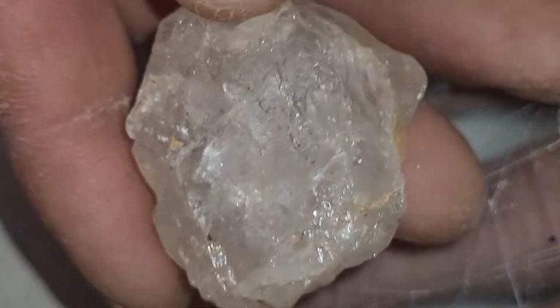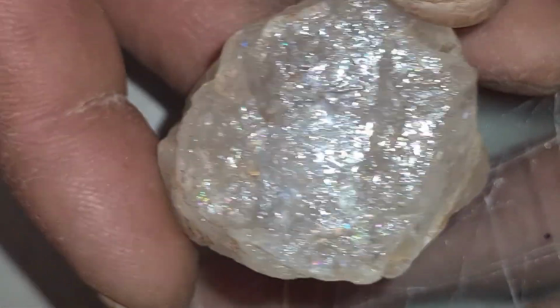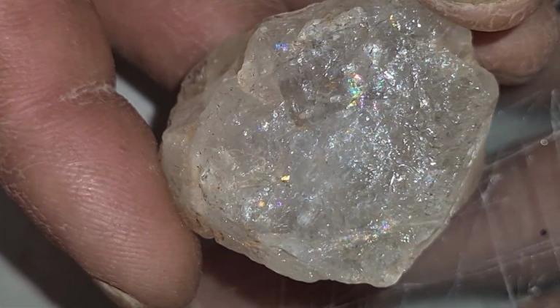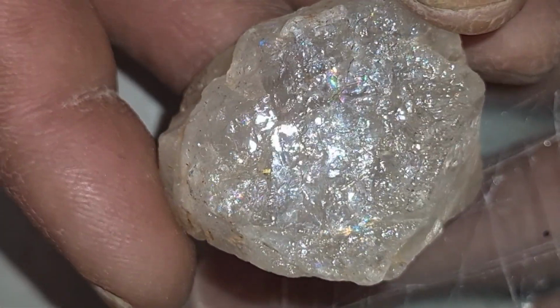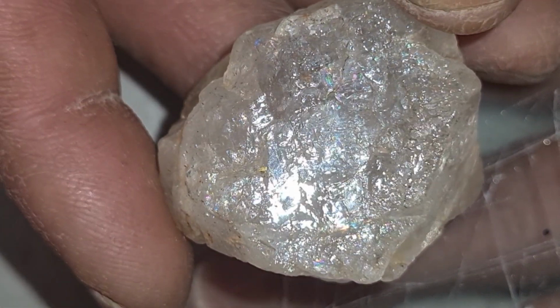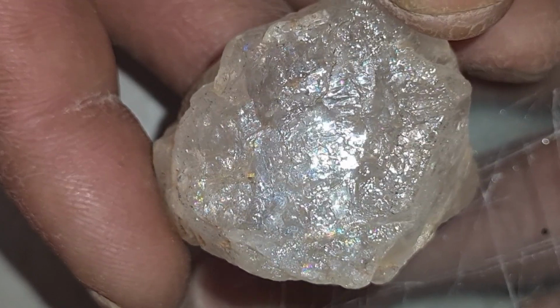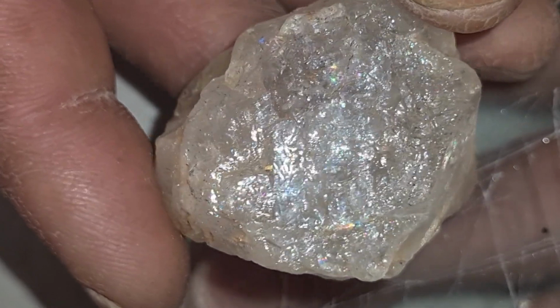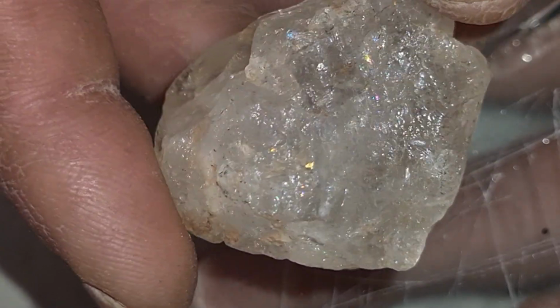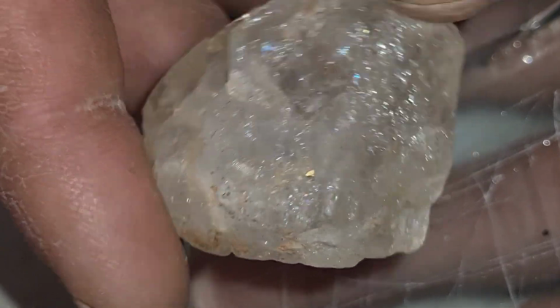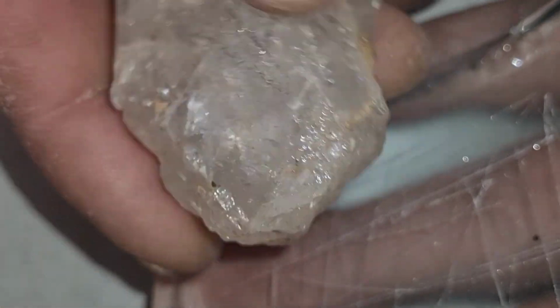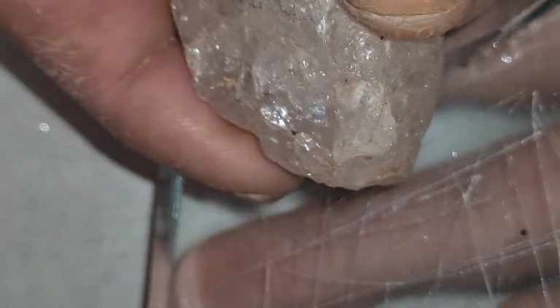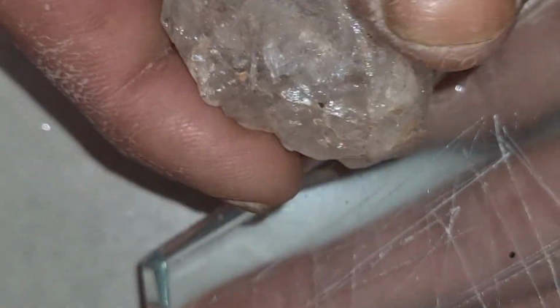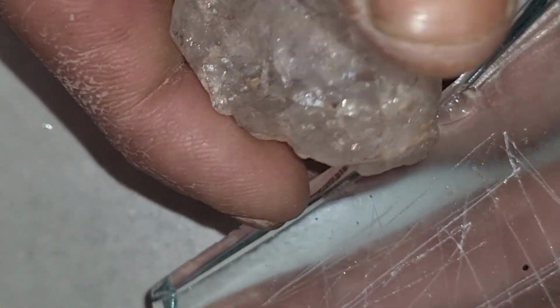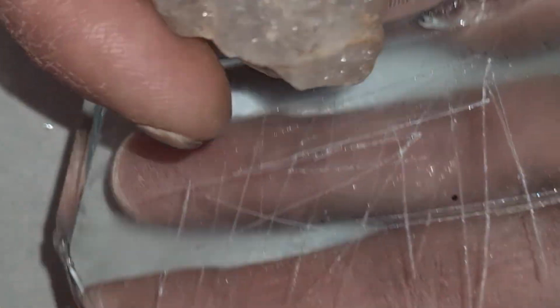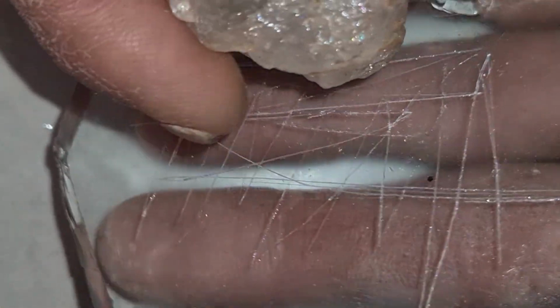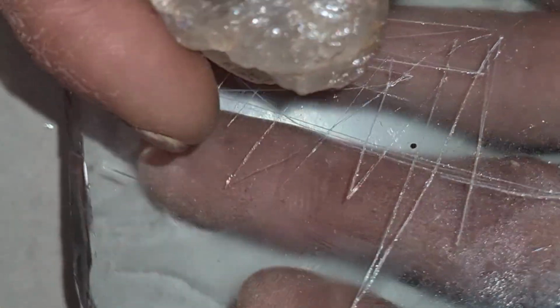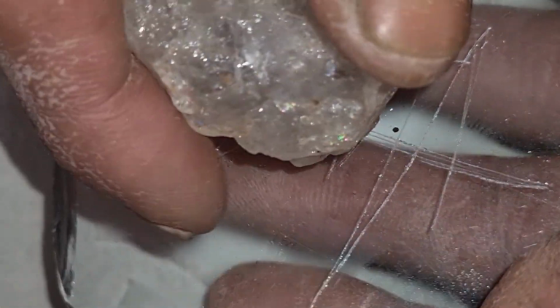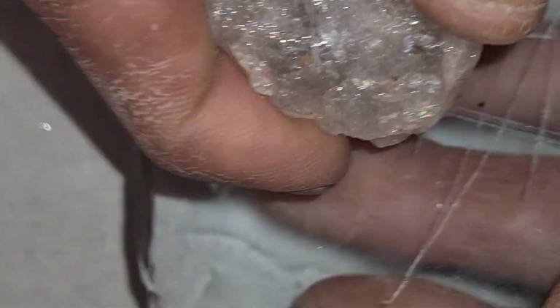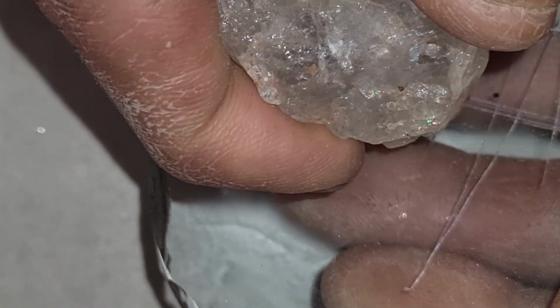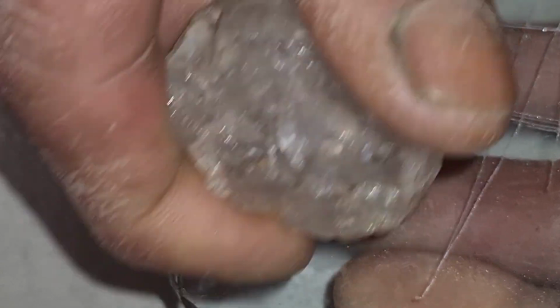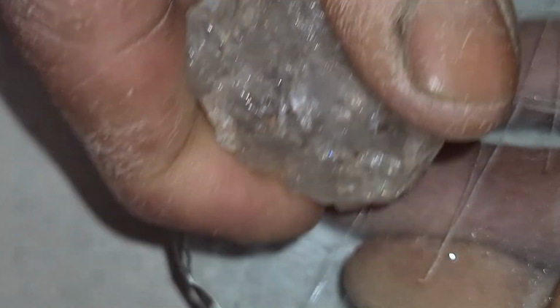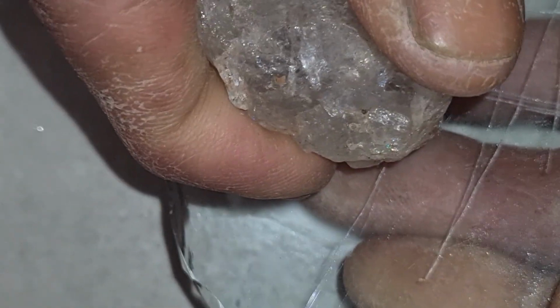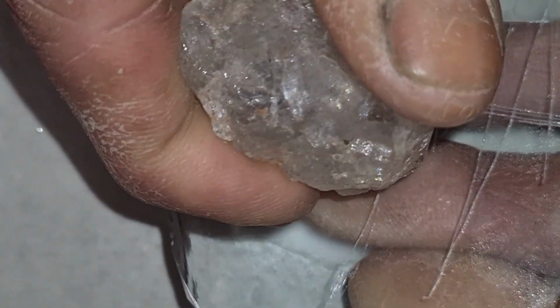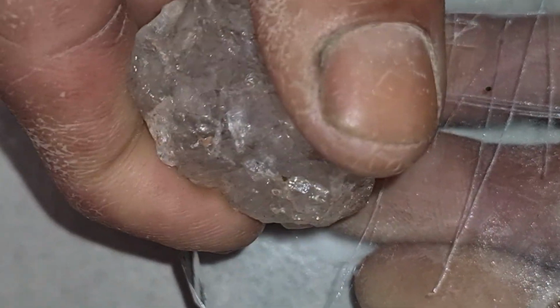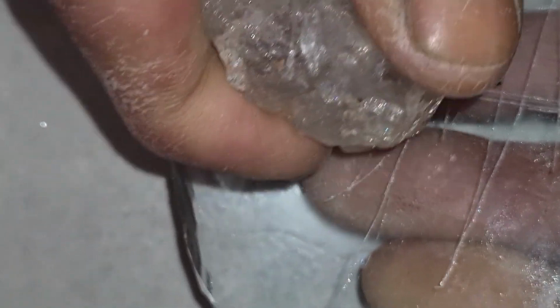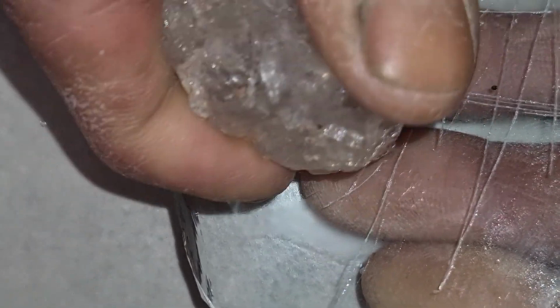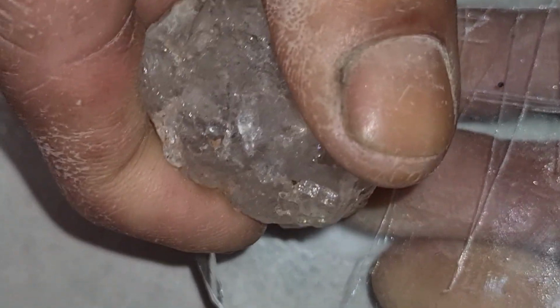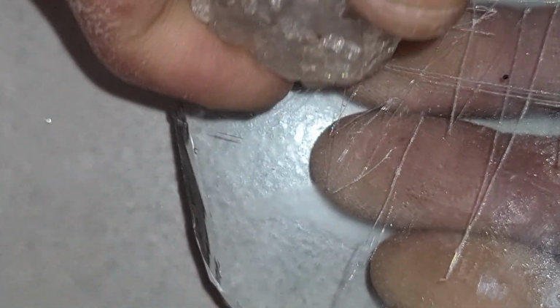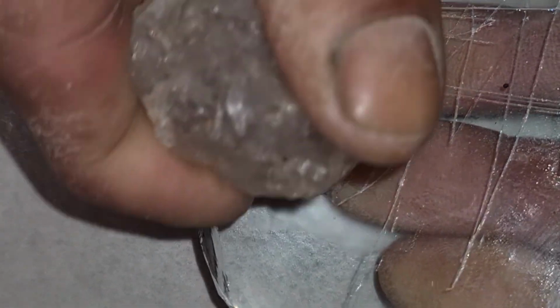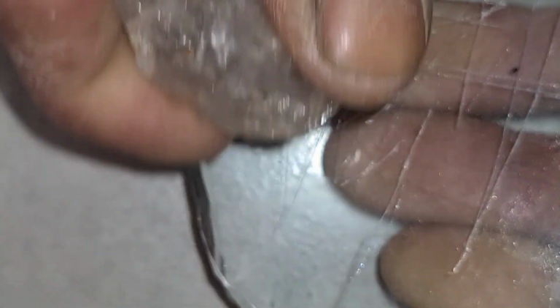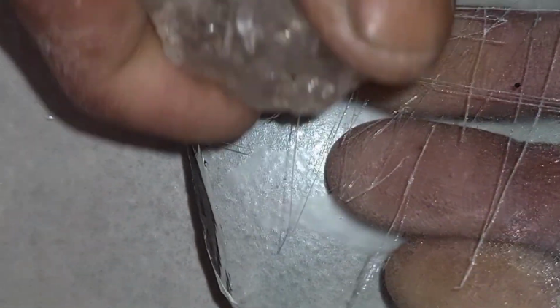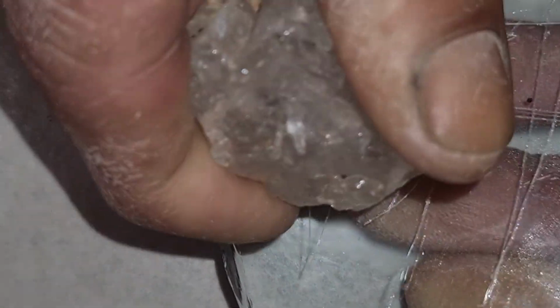You should also observe how the stone reacts to light. A real diamond does not show rainbow colors on the outside surface. Instead, it reflects white light sharply. If you see too many rainbow flashes, the stone may be quartz or another crystal.